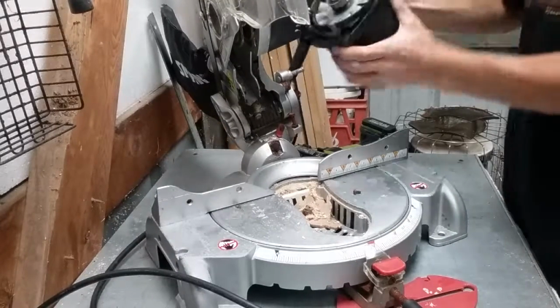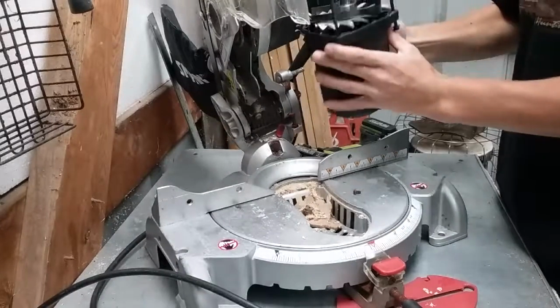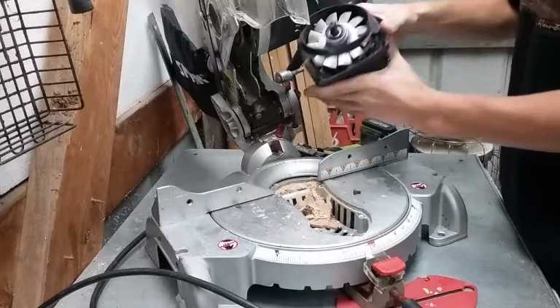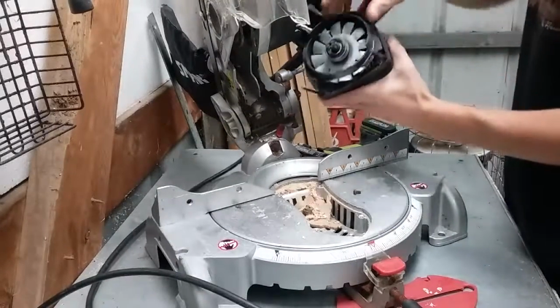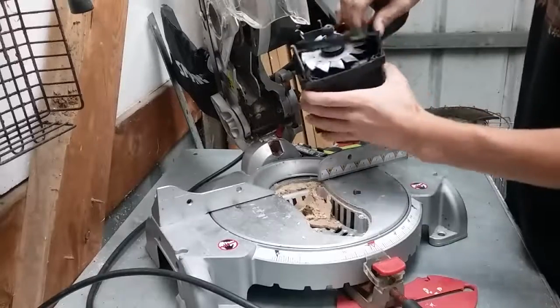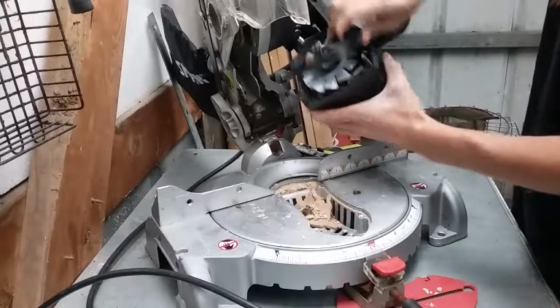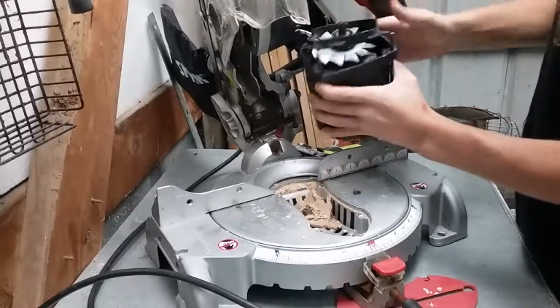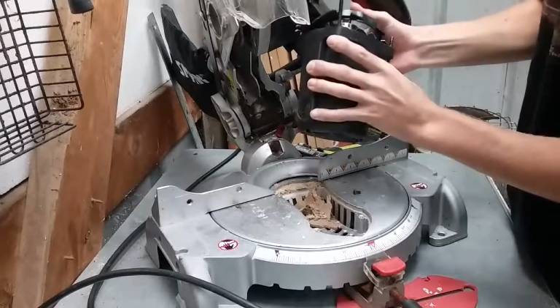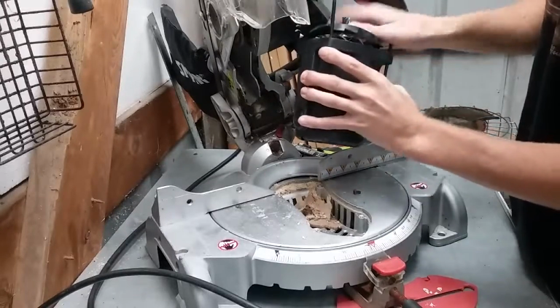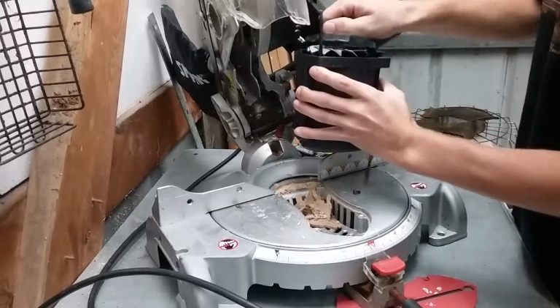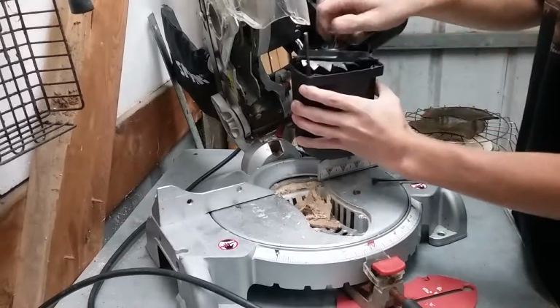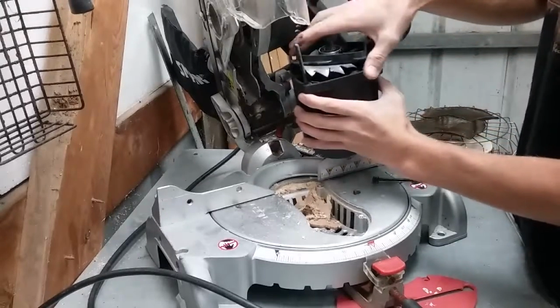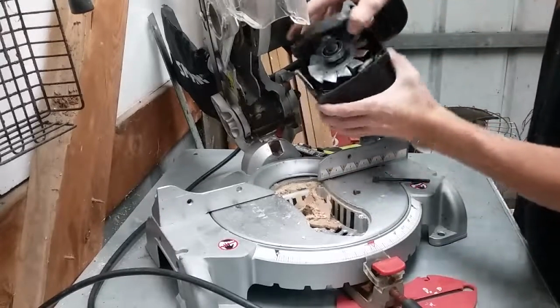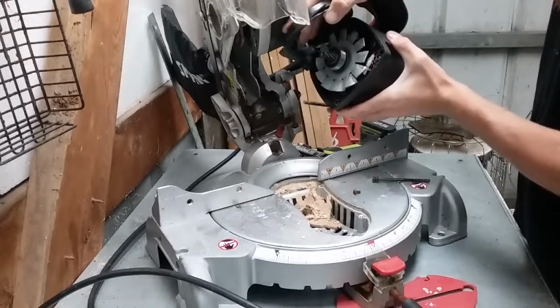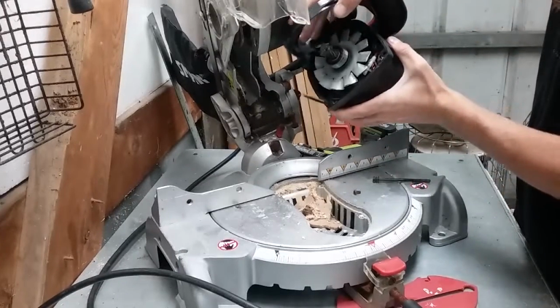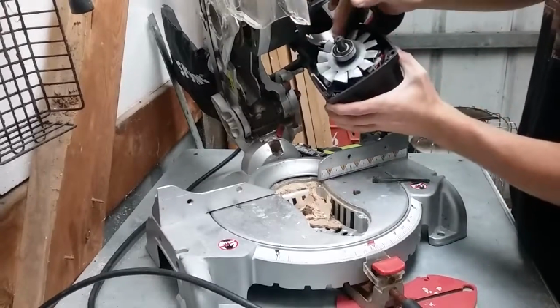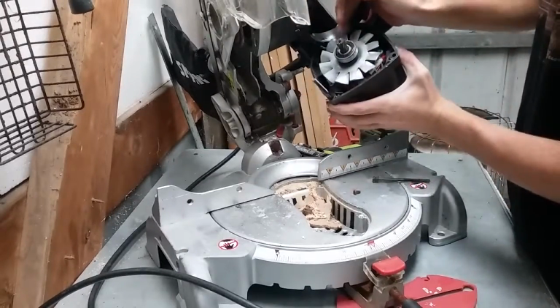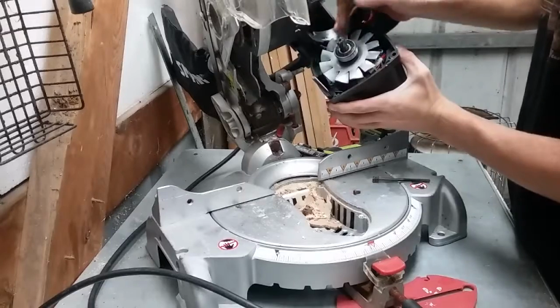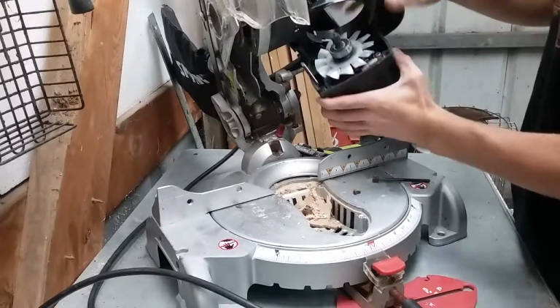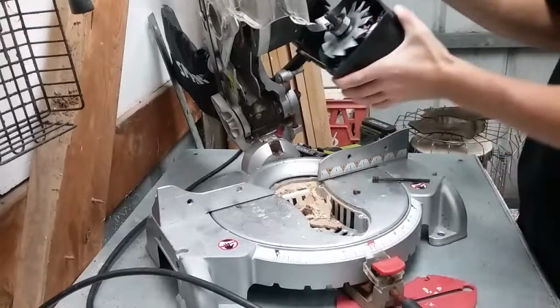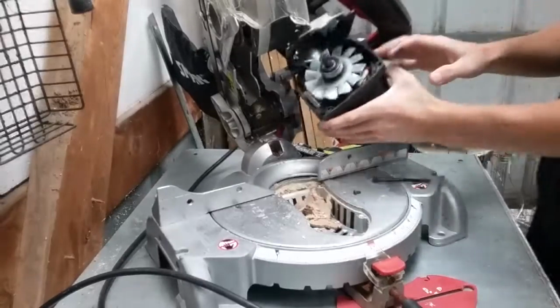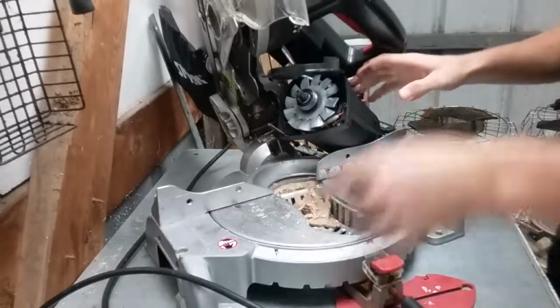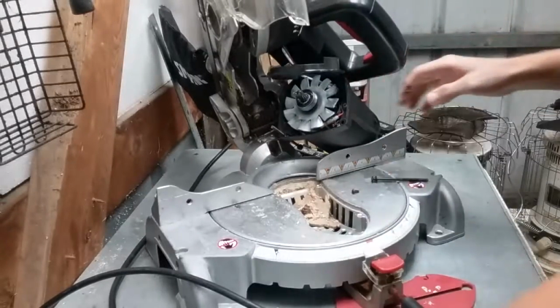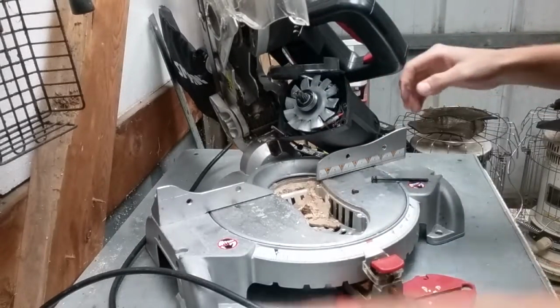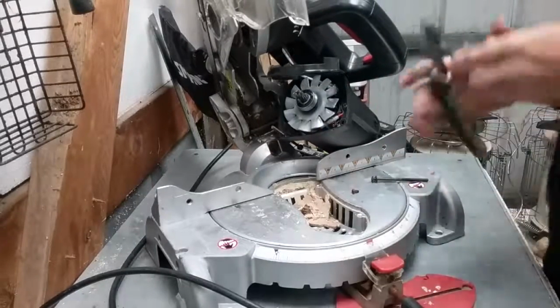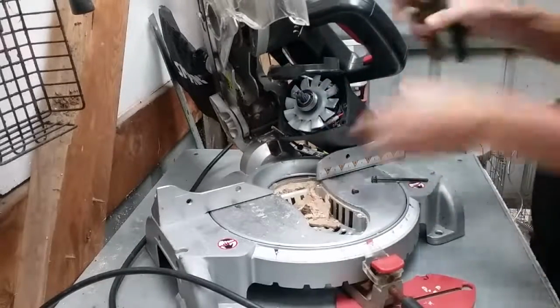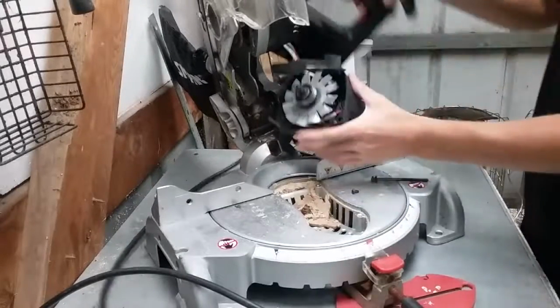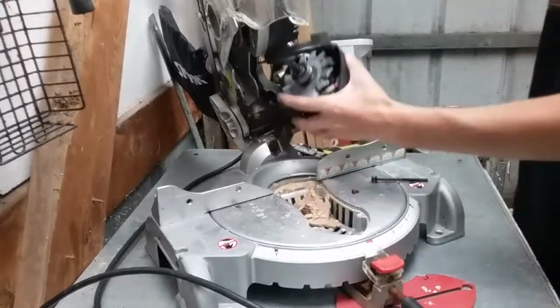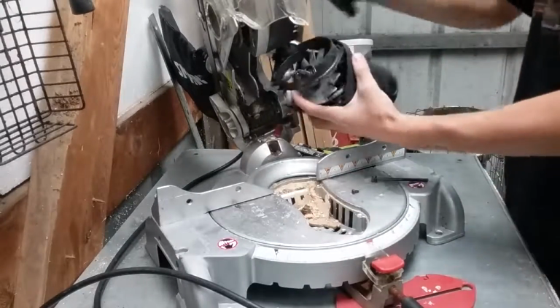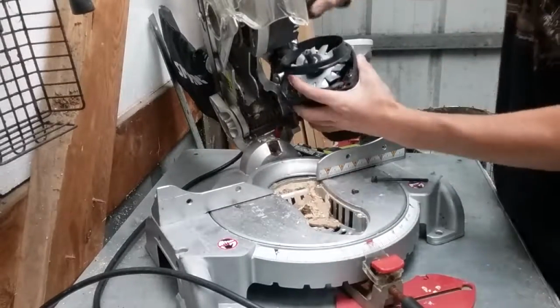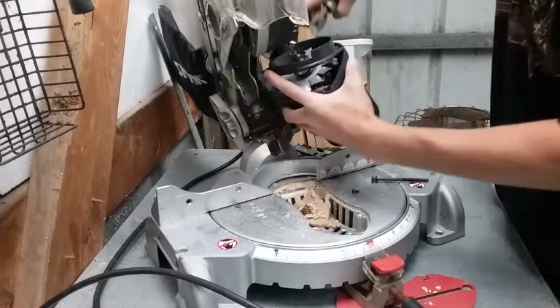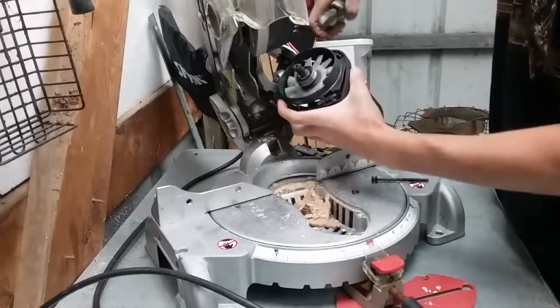Looks like we got an electric motor here. I'll go right in - the motor's next. I'll cut these wires off from it.